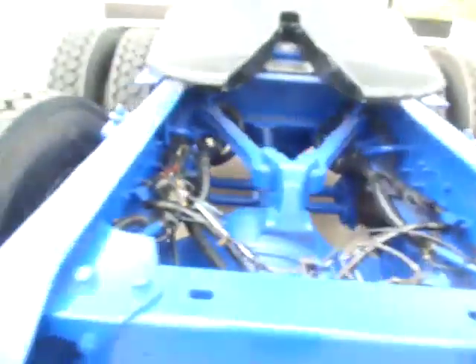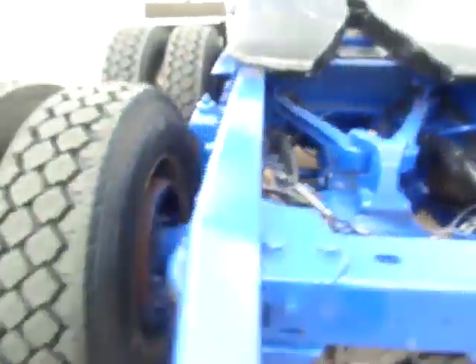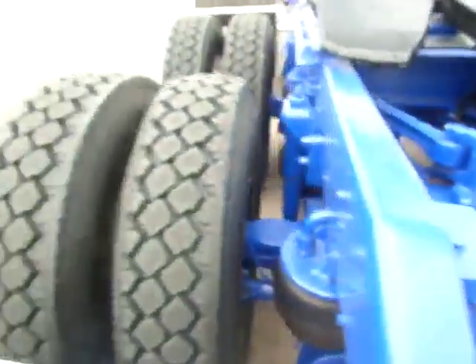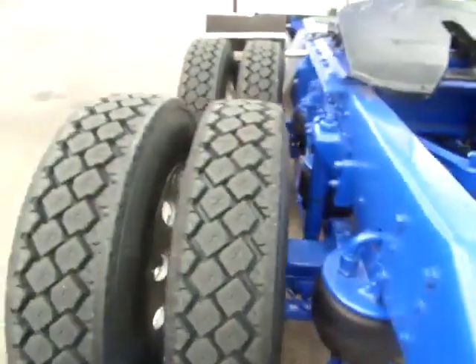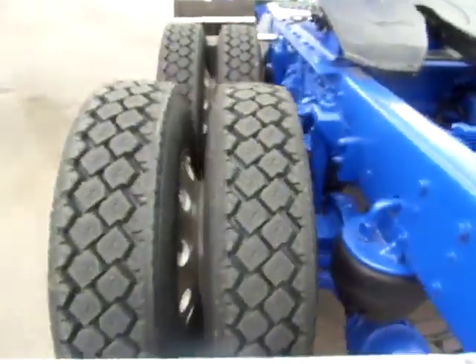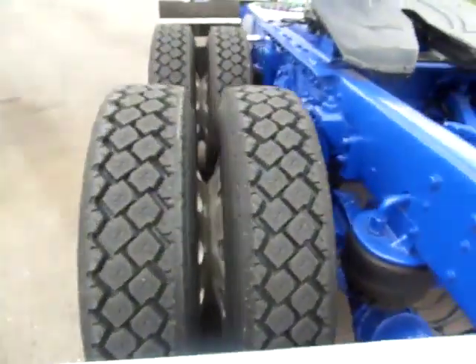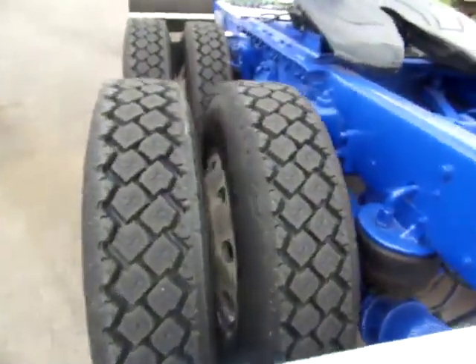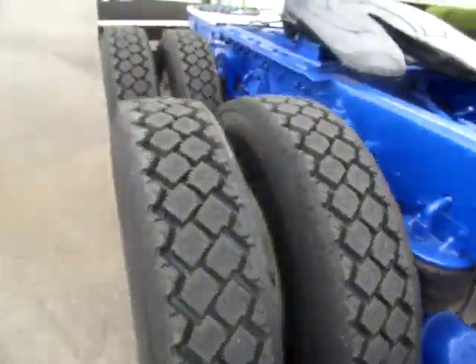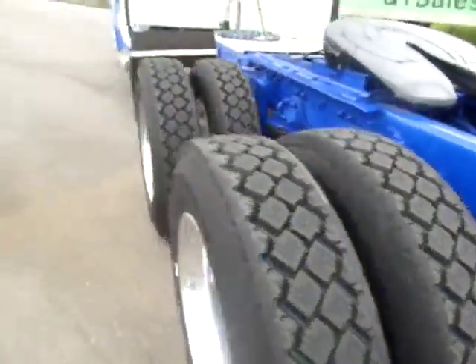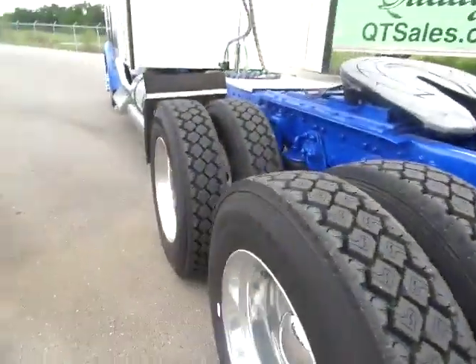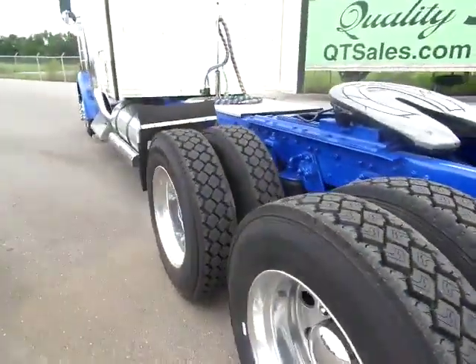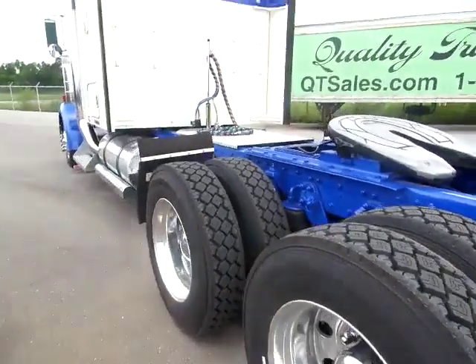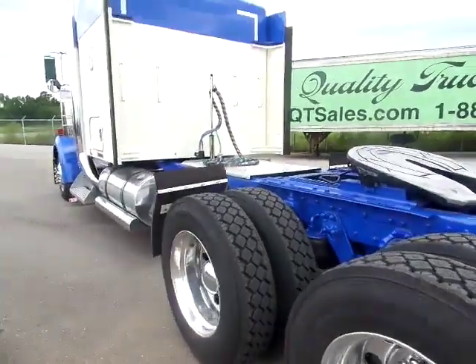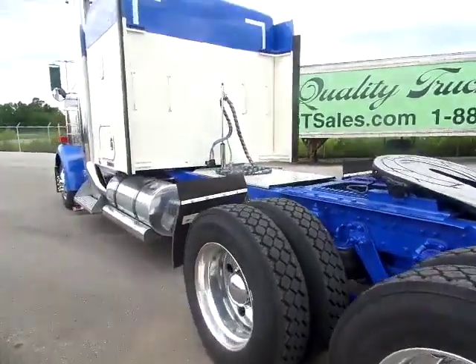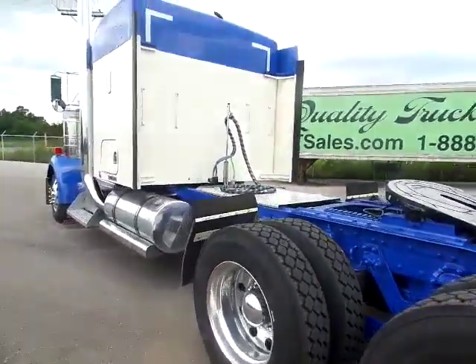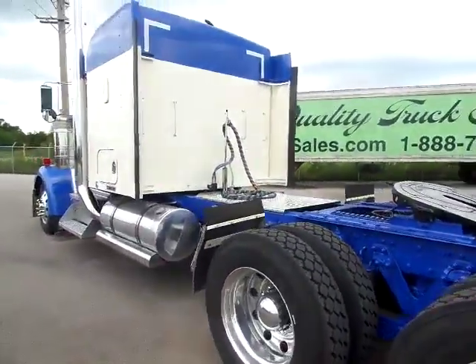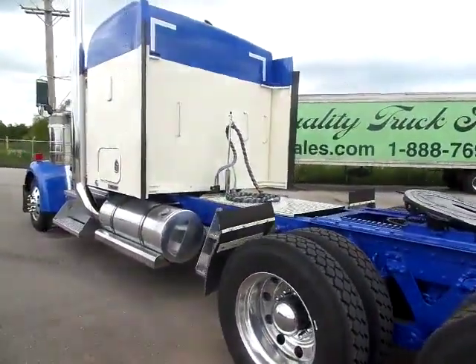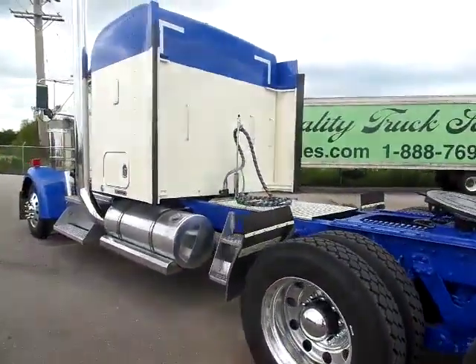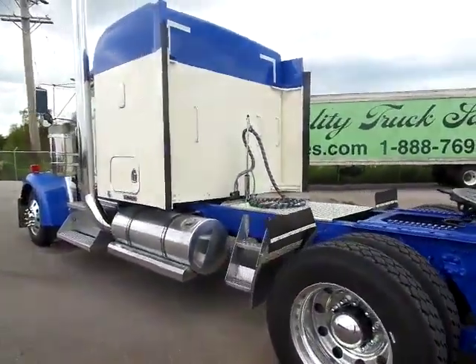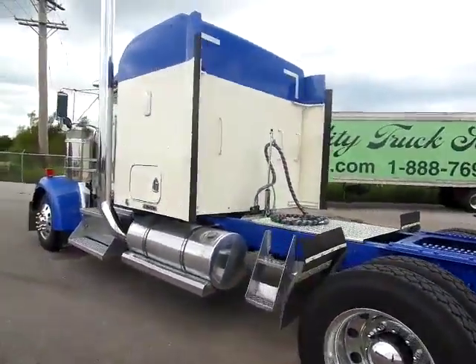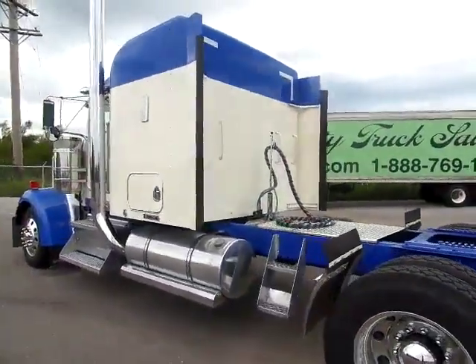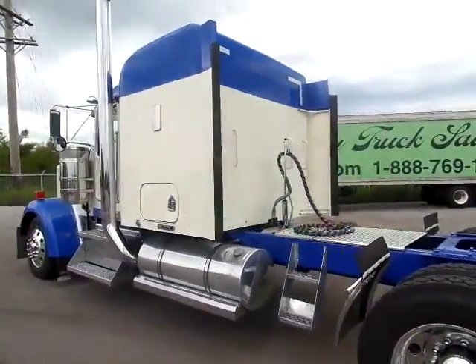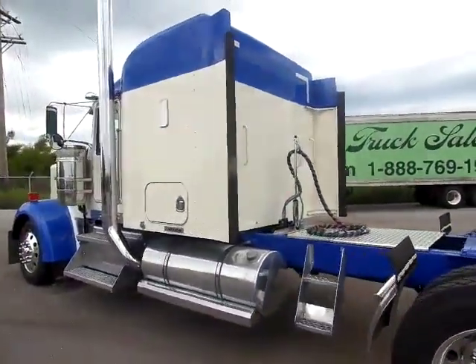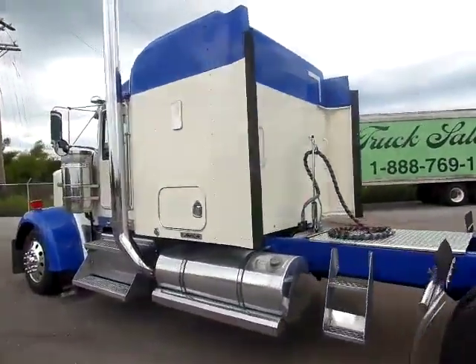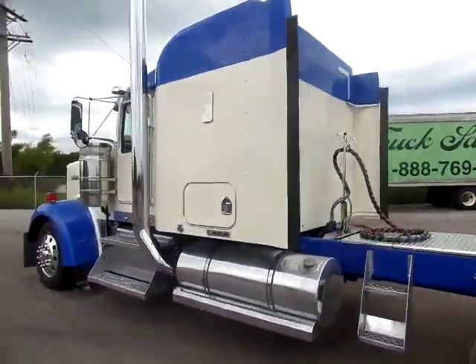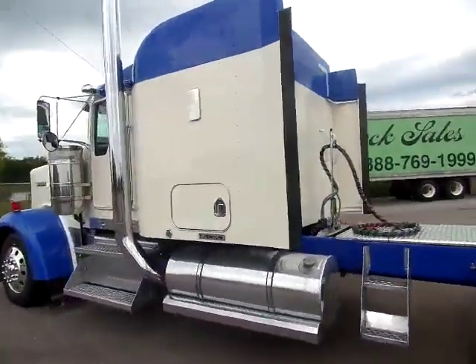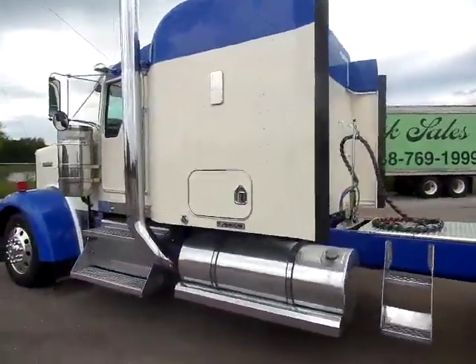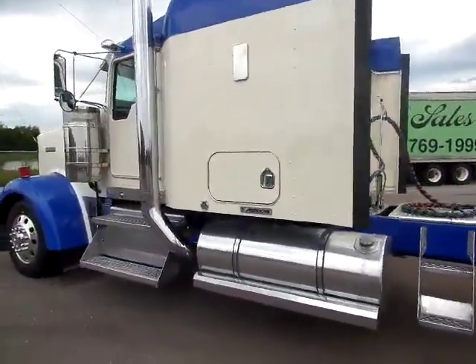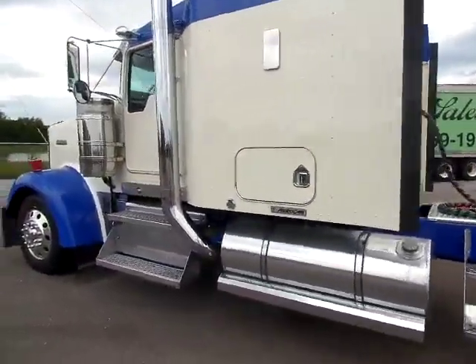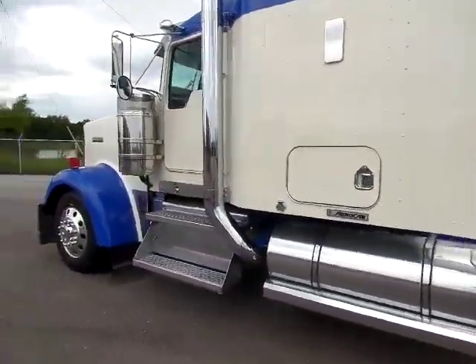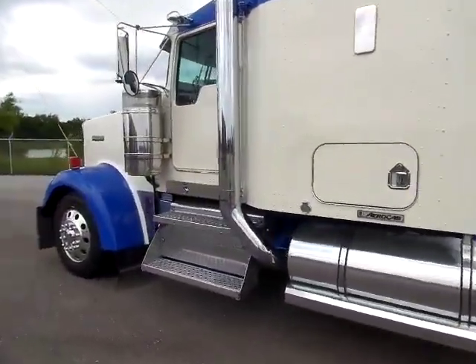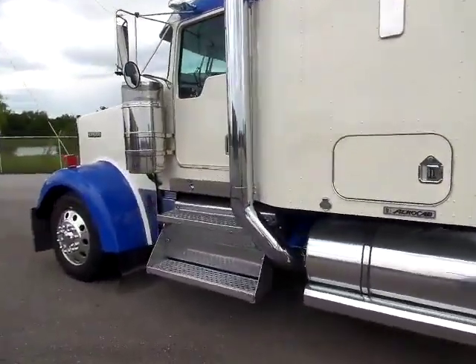Like I said, truck overall — excellent shape. Take you underneath the hood and show you the power plant.